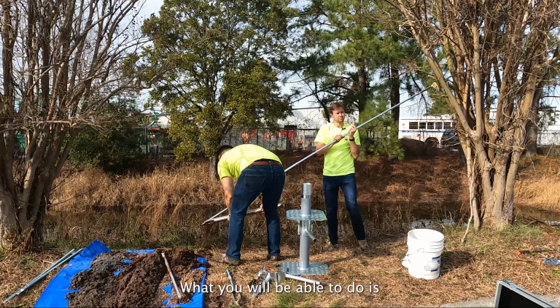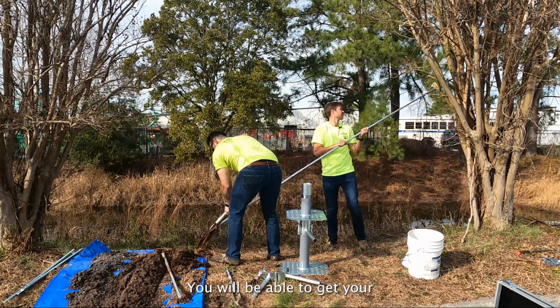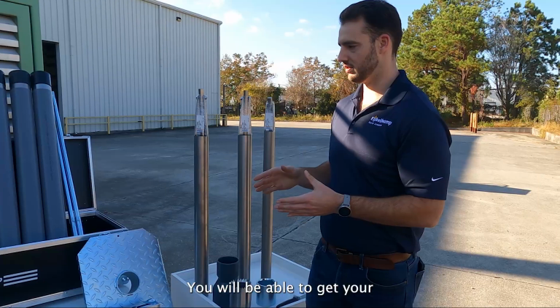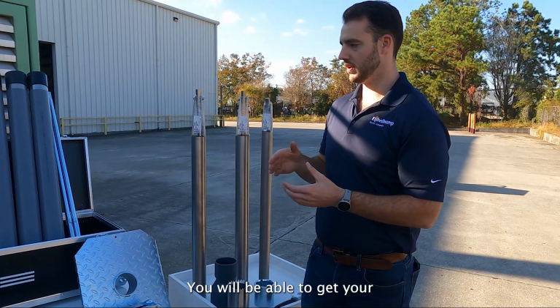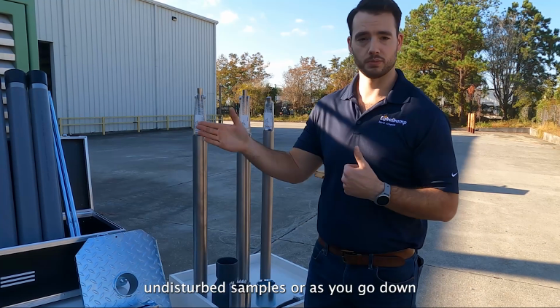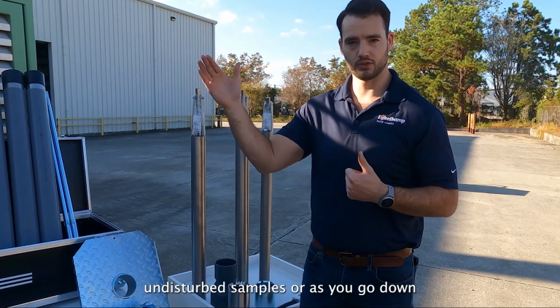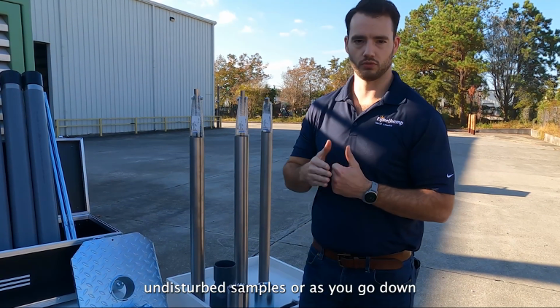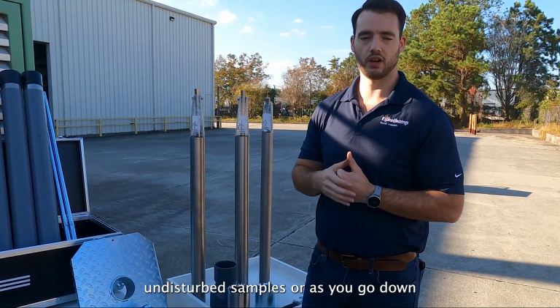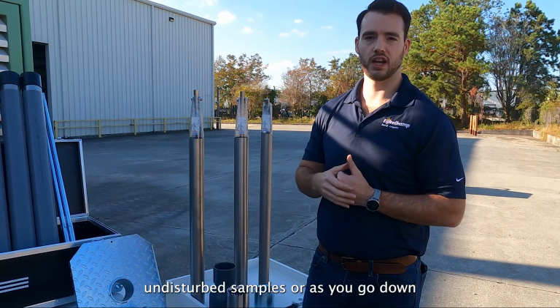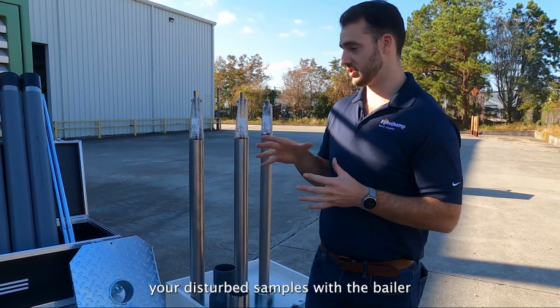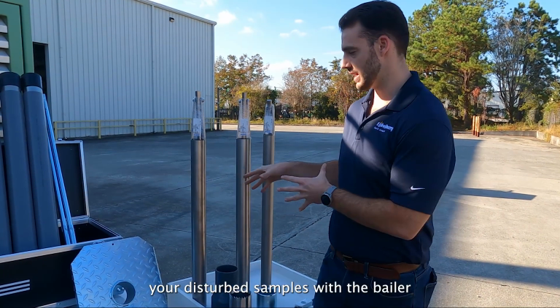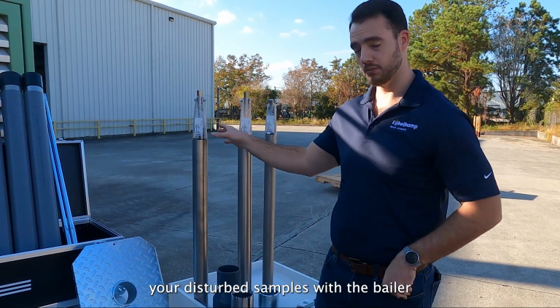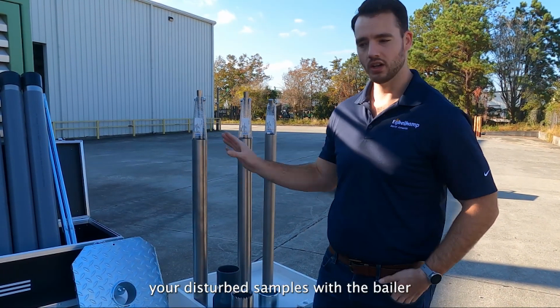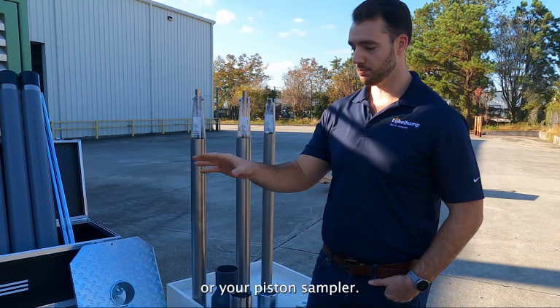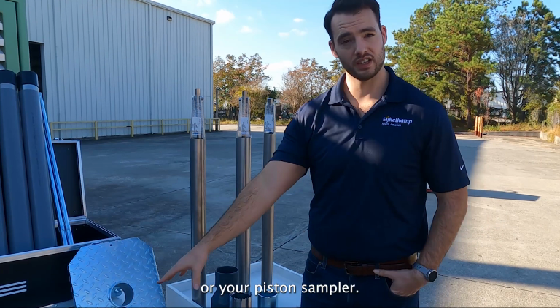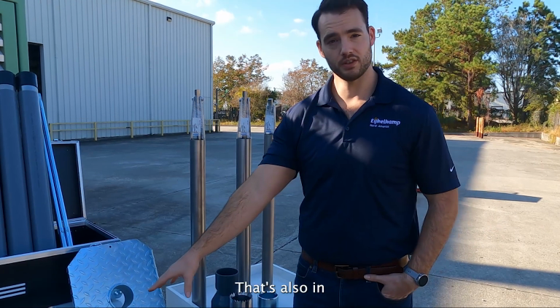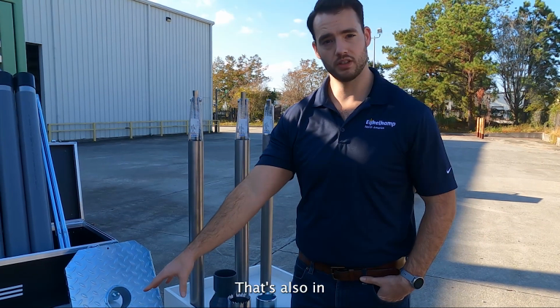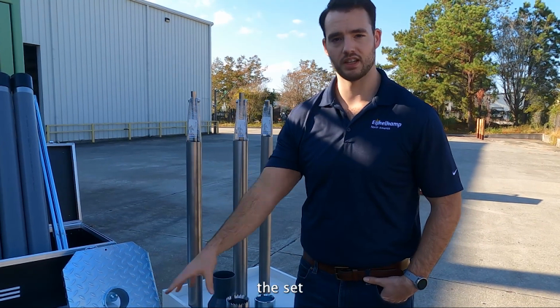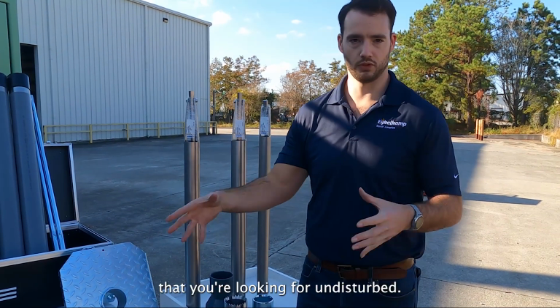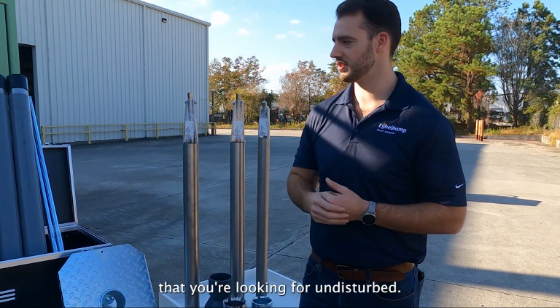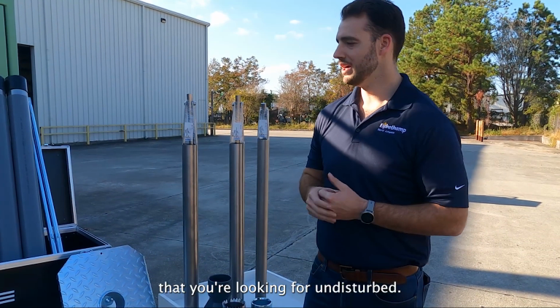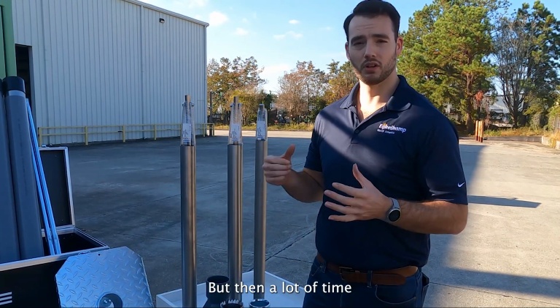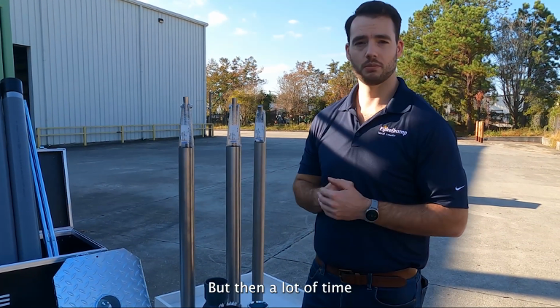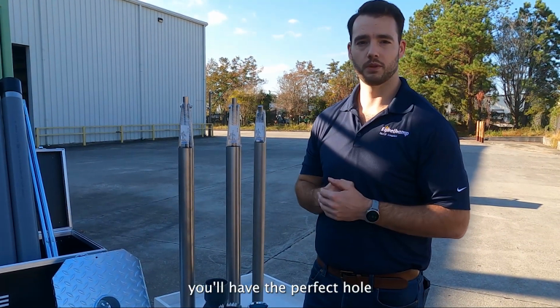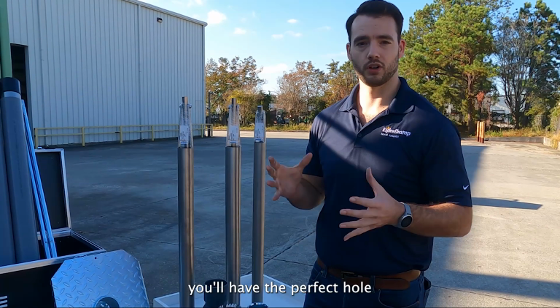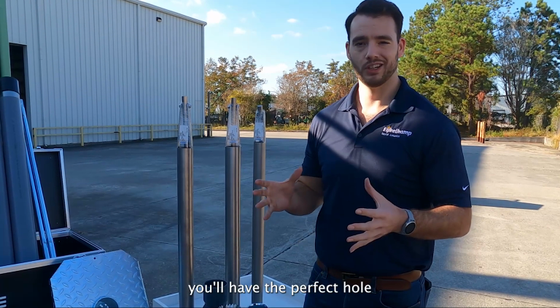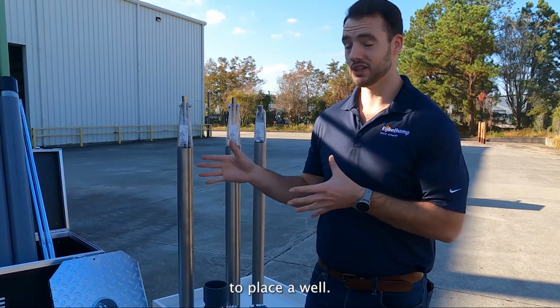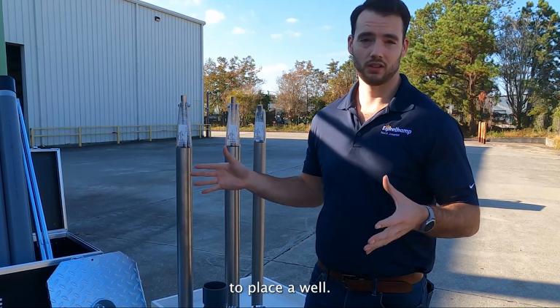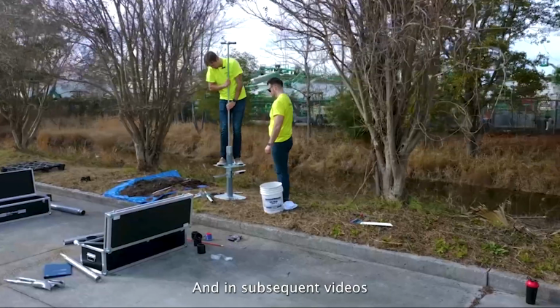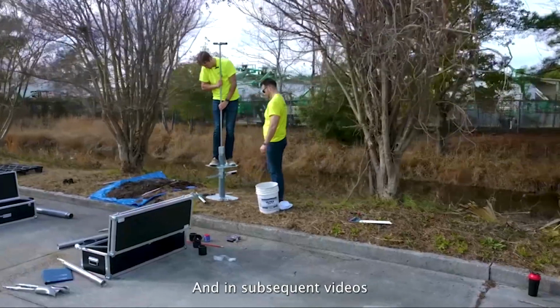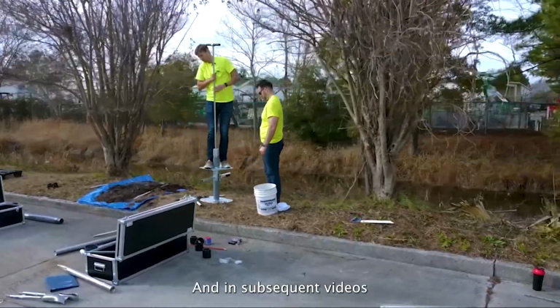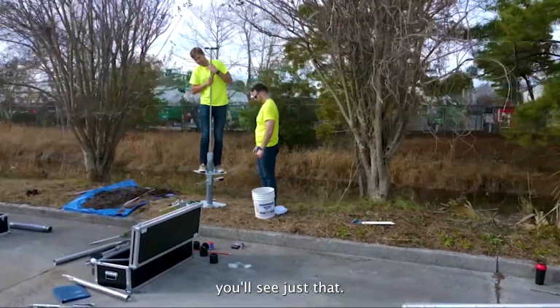You'll be able to get your undisturbed samples, or as you go down your disturbed samples, with your baler or your piston sampler — that's also in the set if you're looking for undisturbed. A lot of the time you'll also have the perfect hole to place a well, and in subsequent videos you'll see just that.